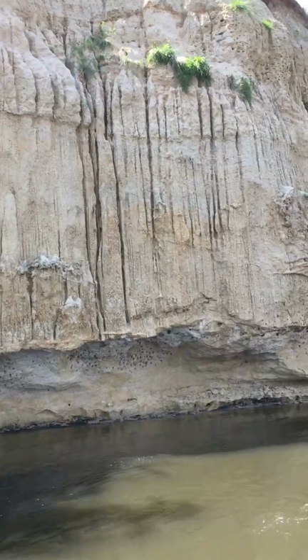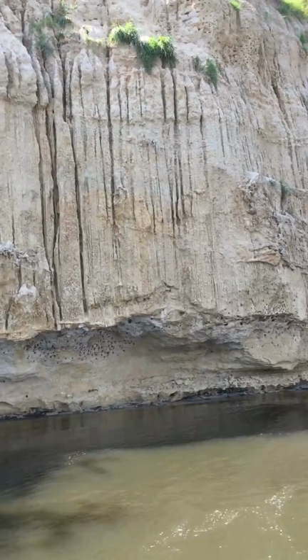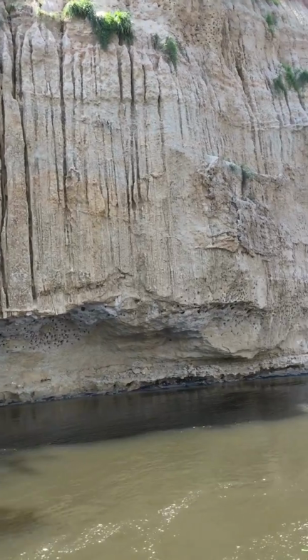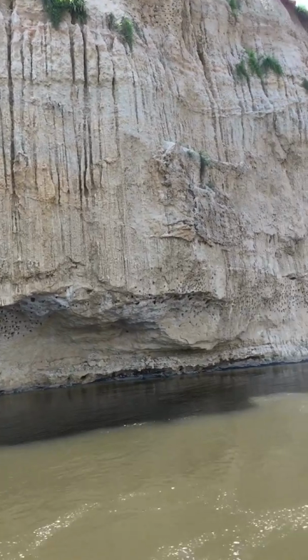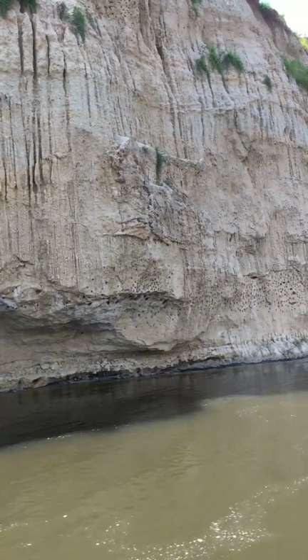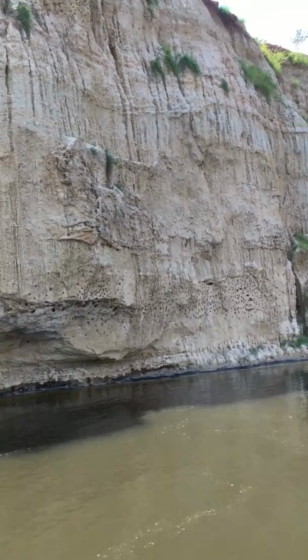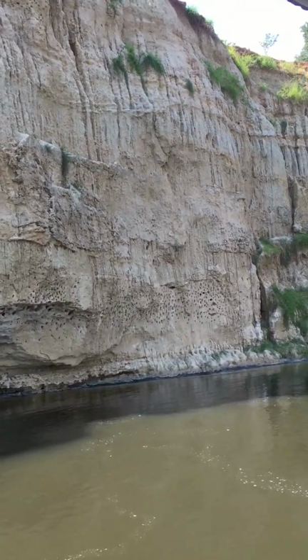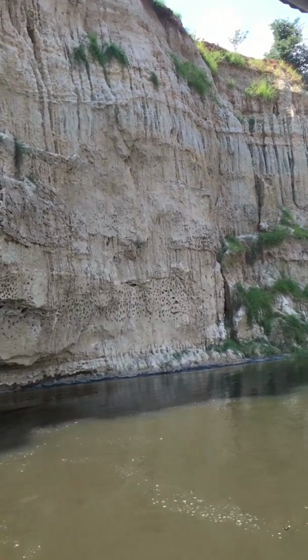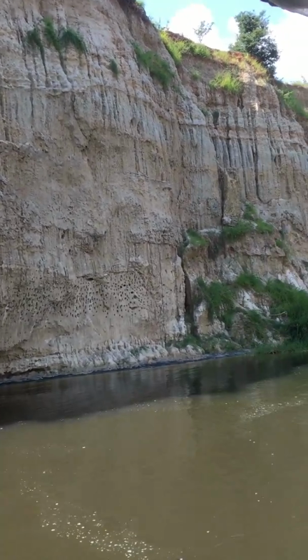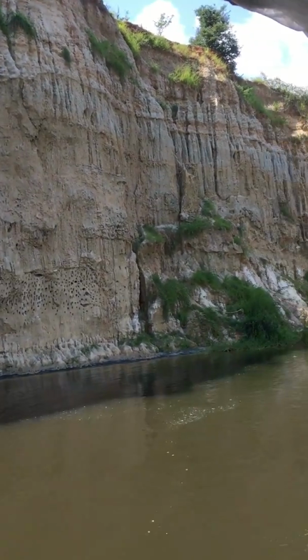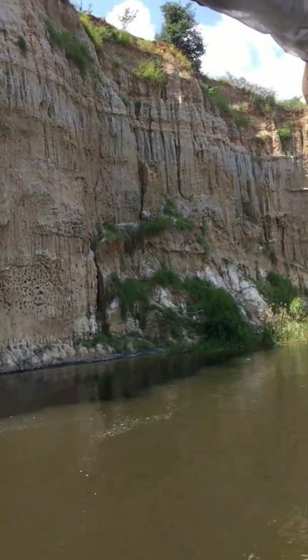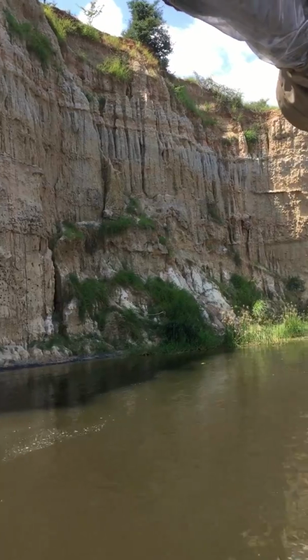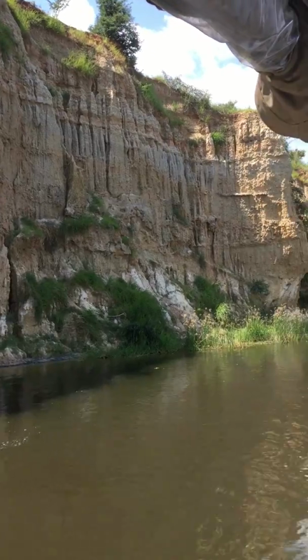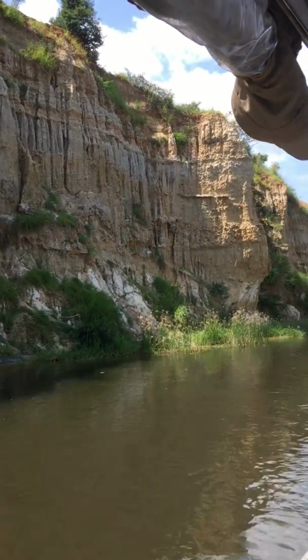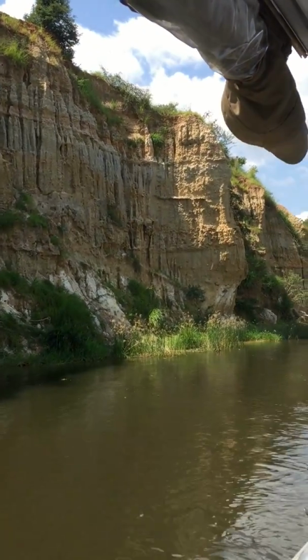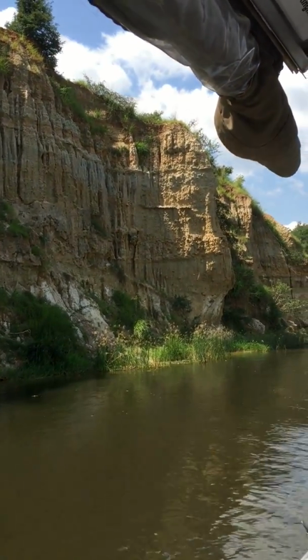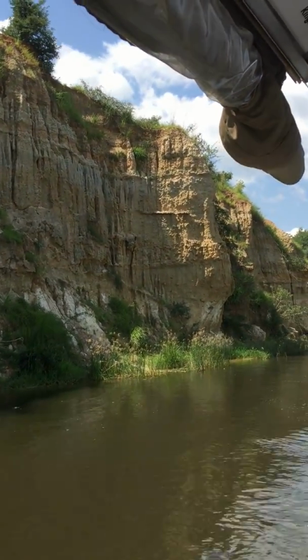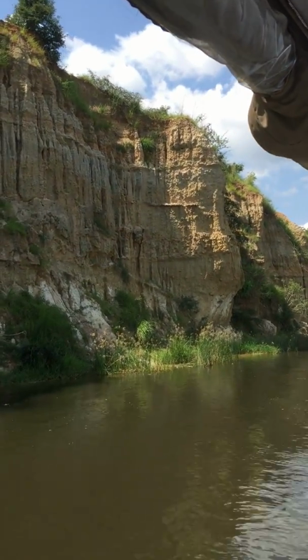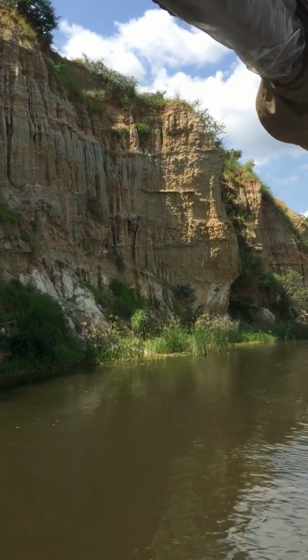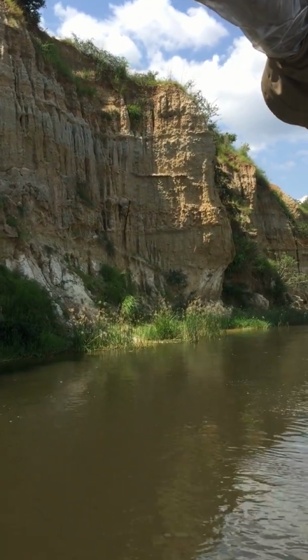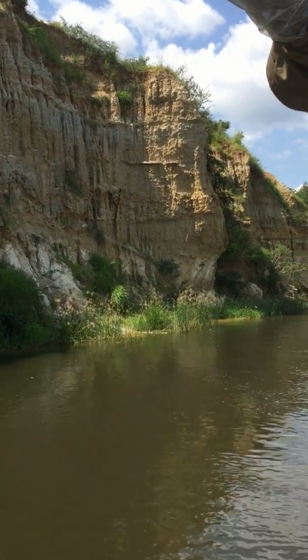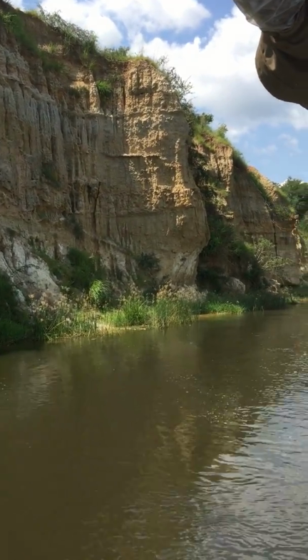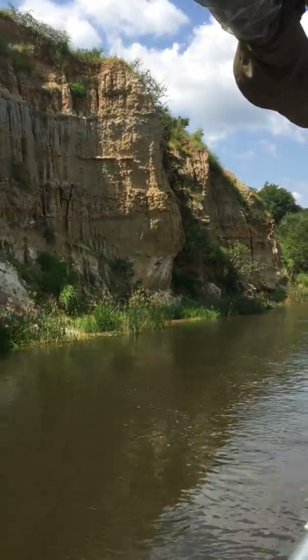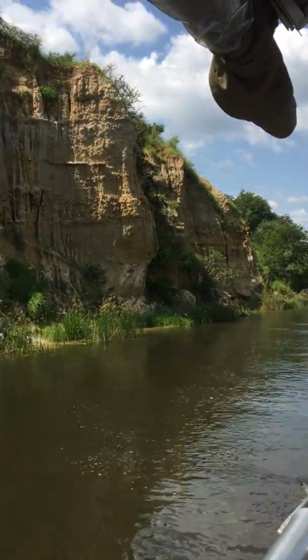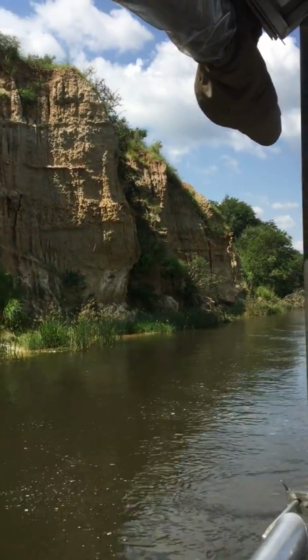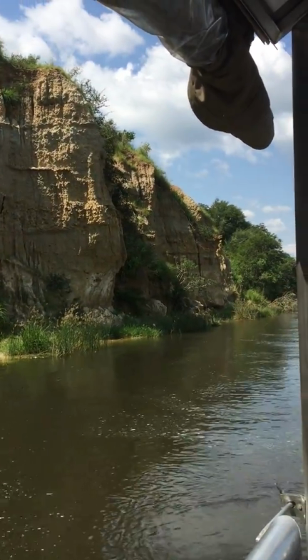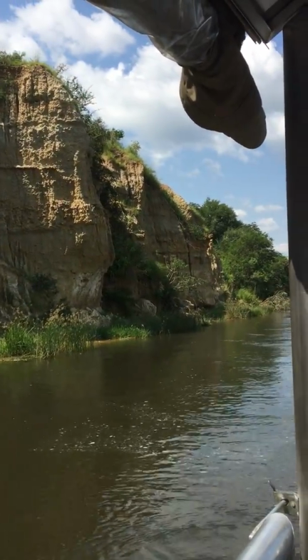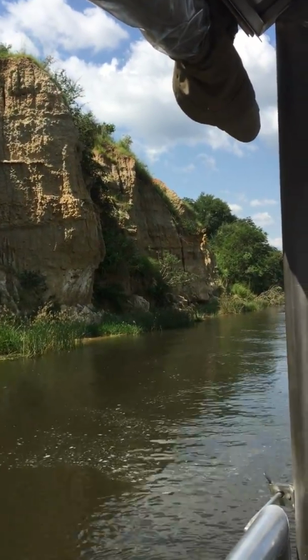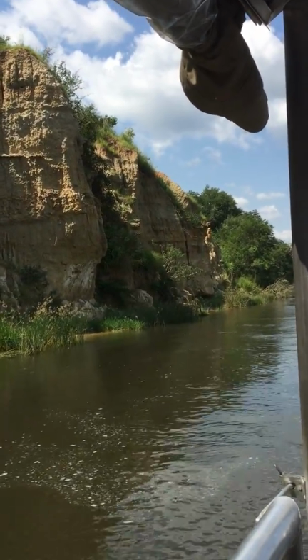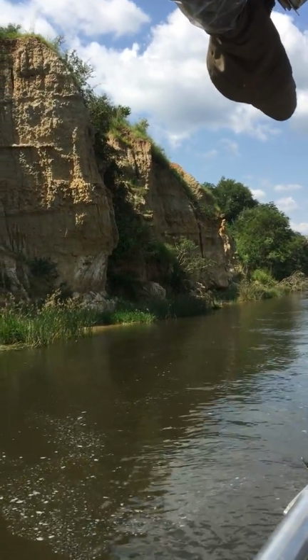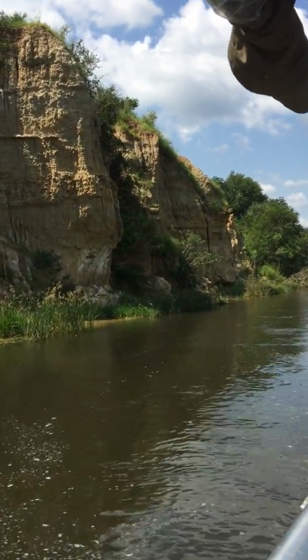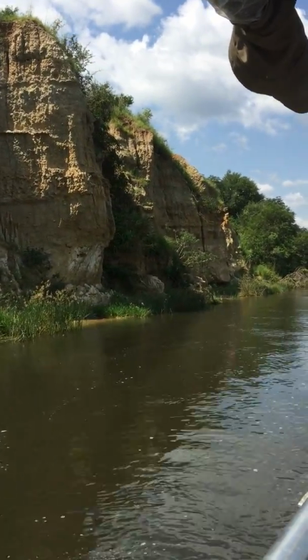The drift is called the Namiska Drift. It is made out of a clay soil and sand, and the pecked holes — those are nests for the birds. The bigger isolated ones, those are for the kingfisher fishes, the black and white birds that you have been seeing around.